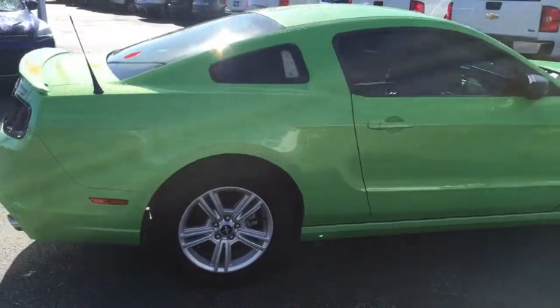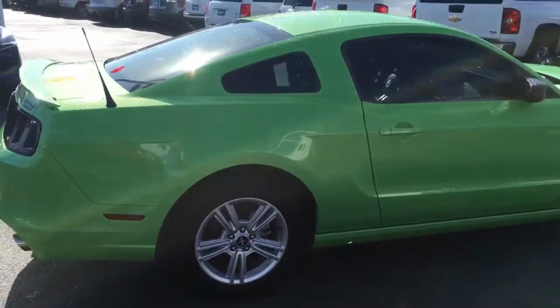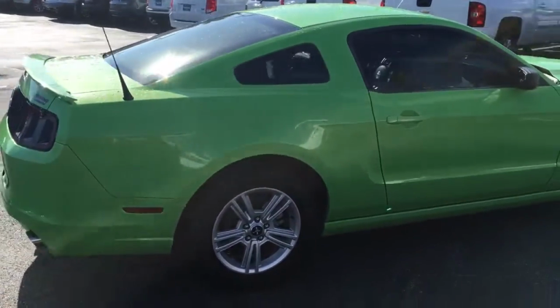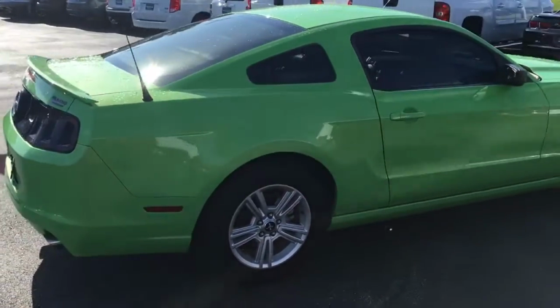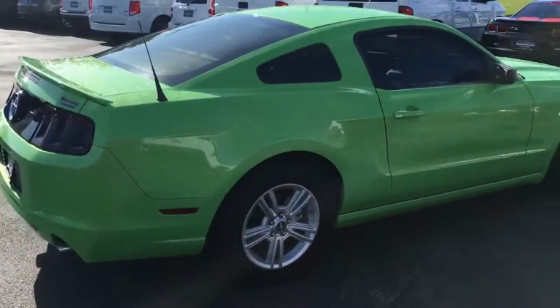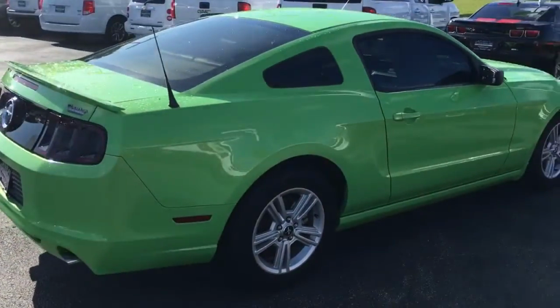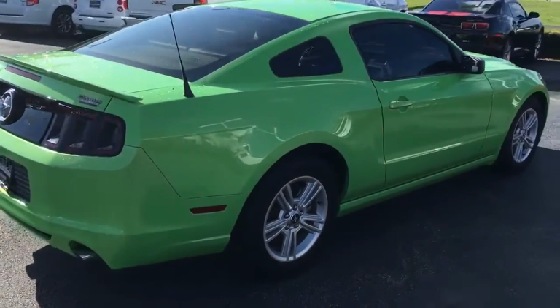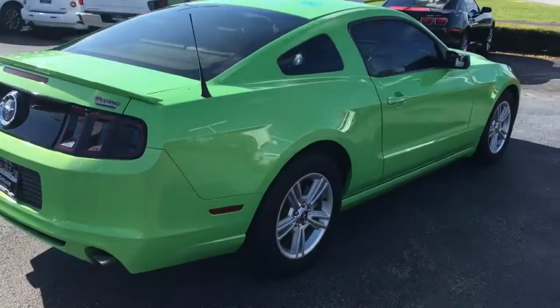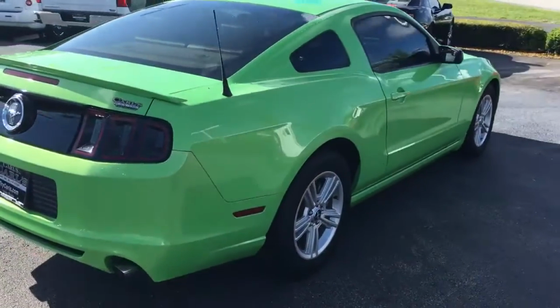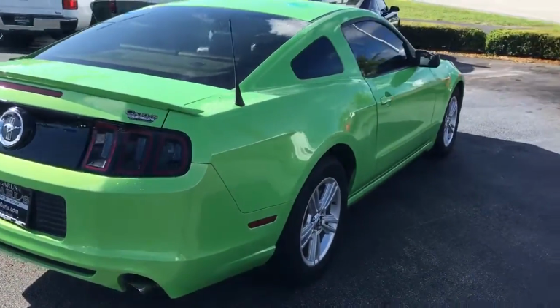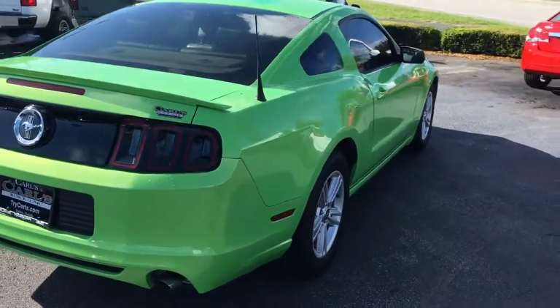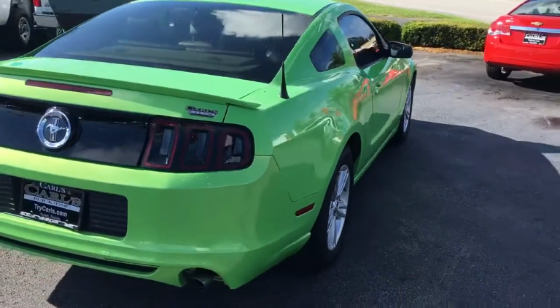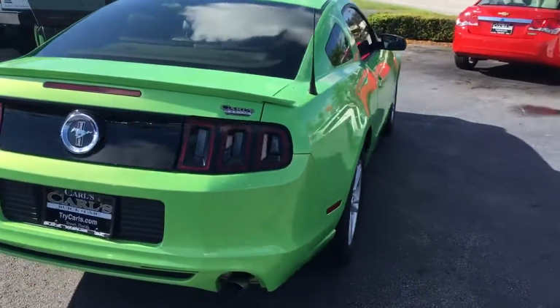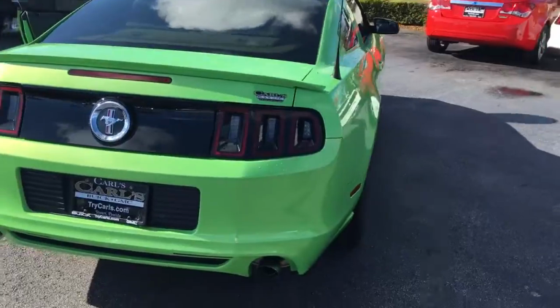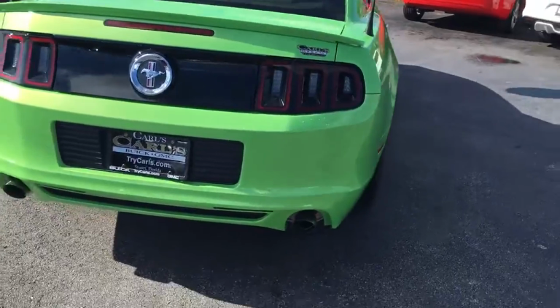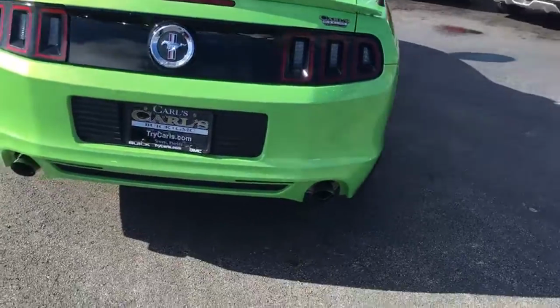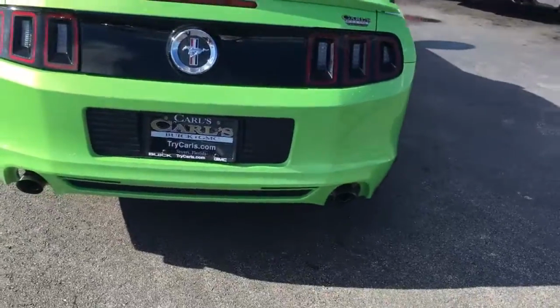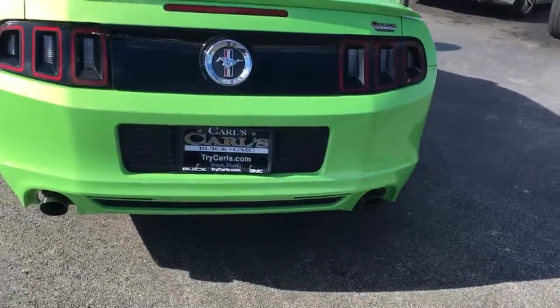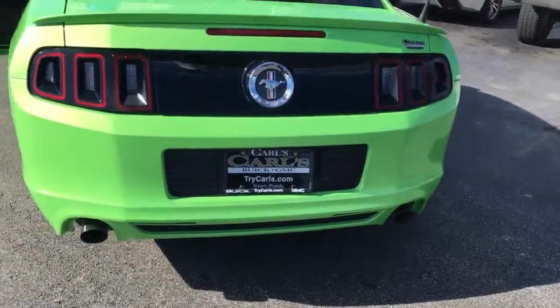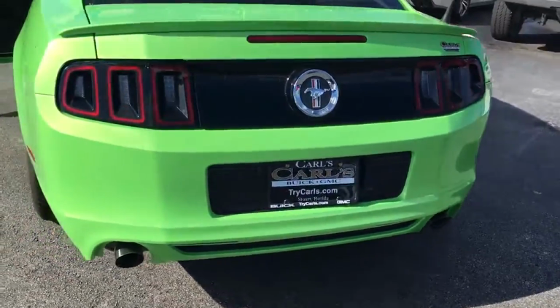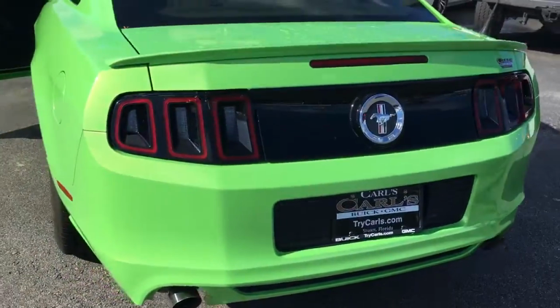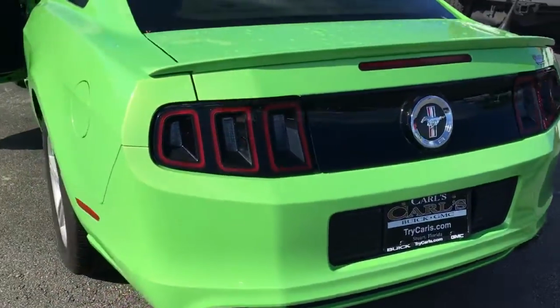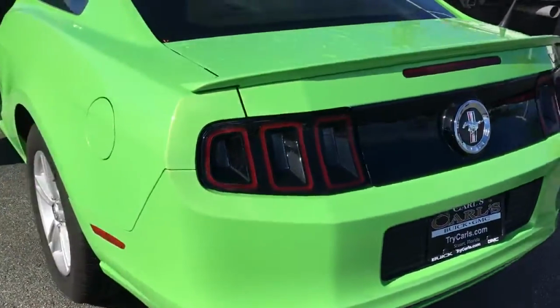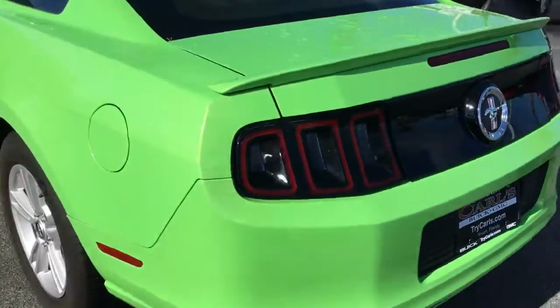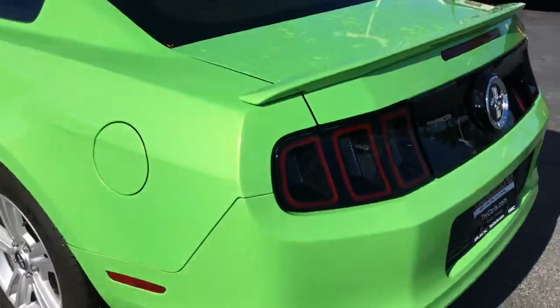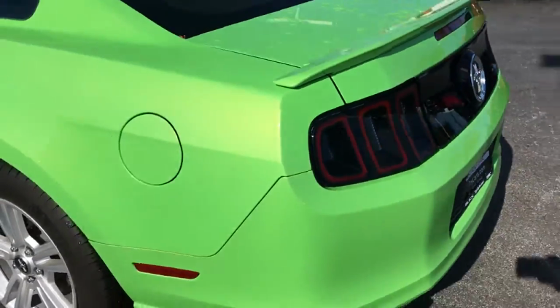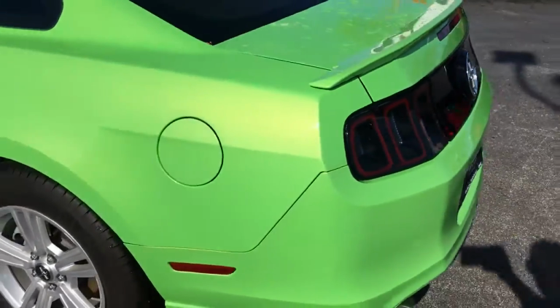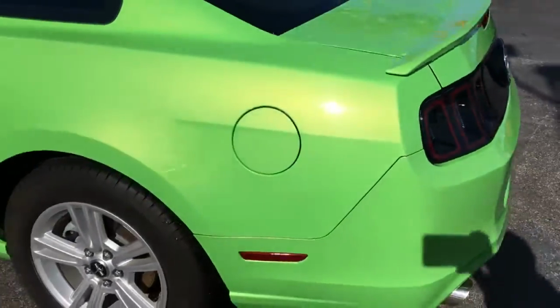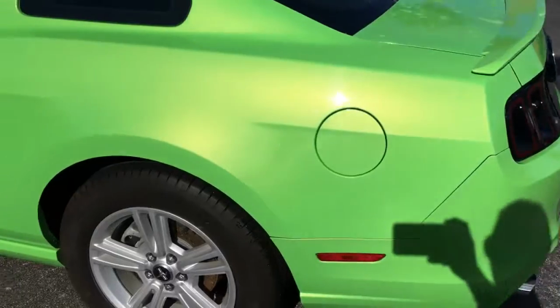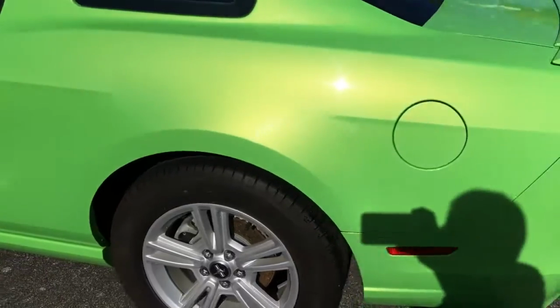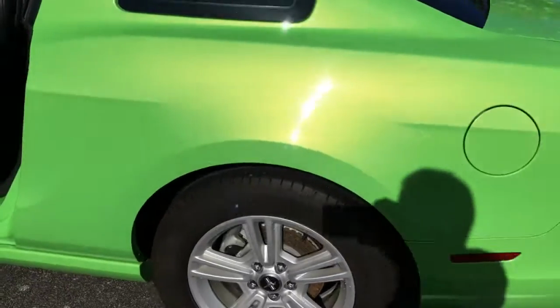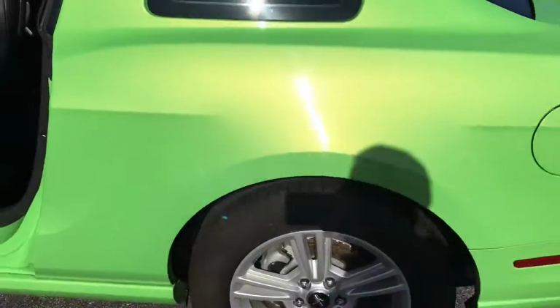Obviously this green is a very clear statement color, dual exhaust, and the body appears to be in excellent, excellent condition.